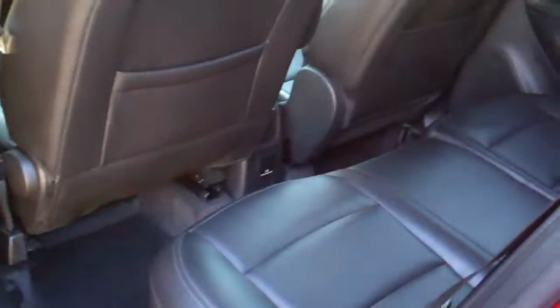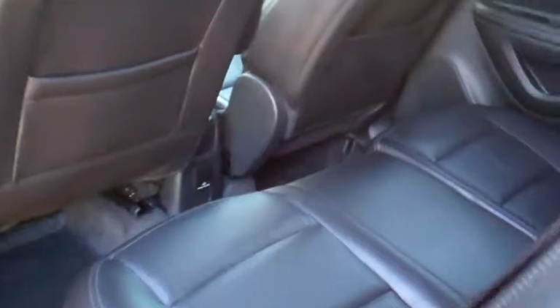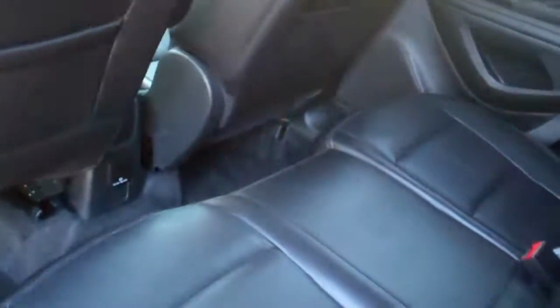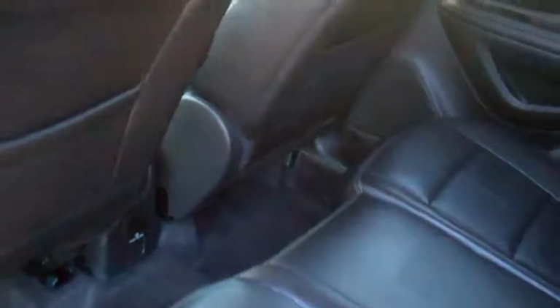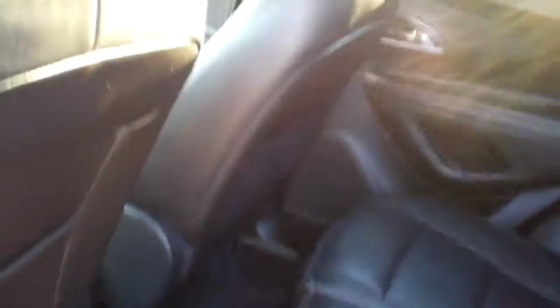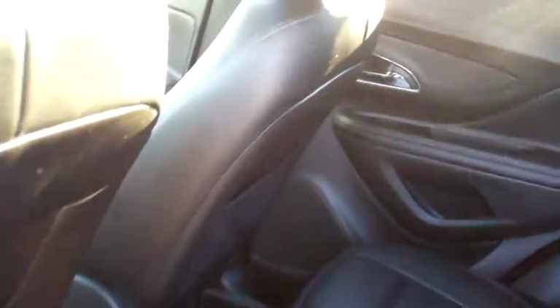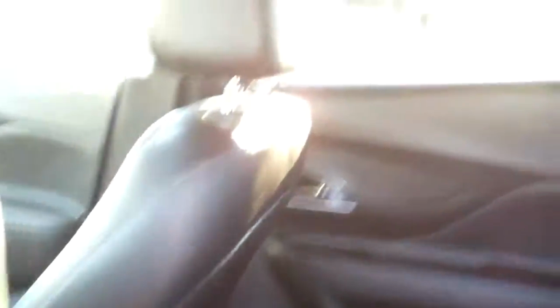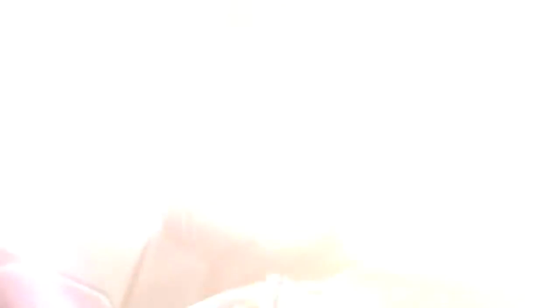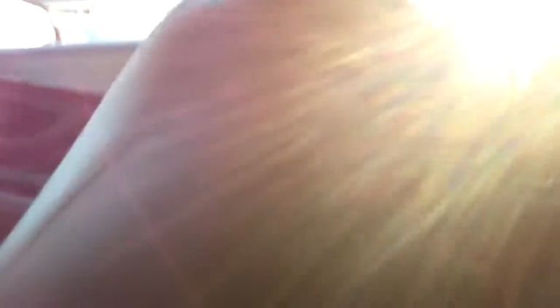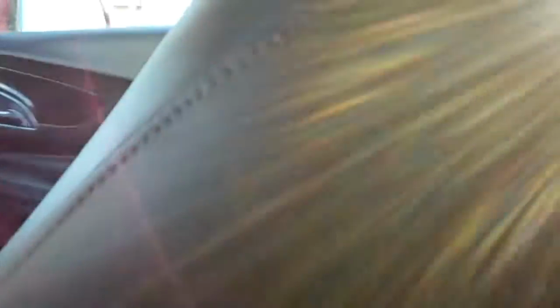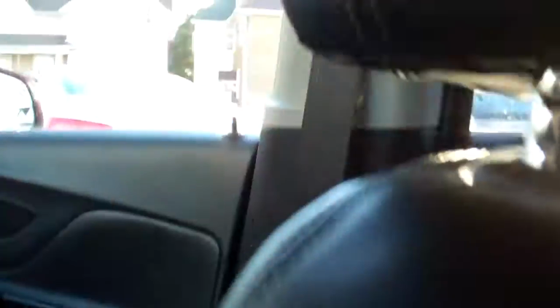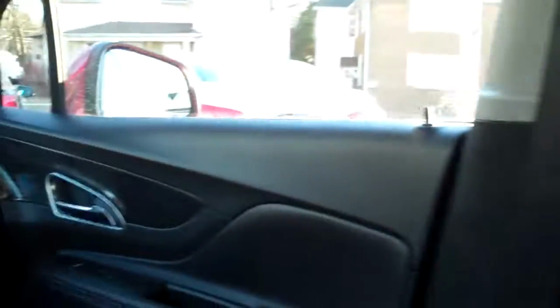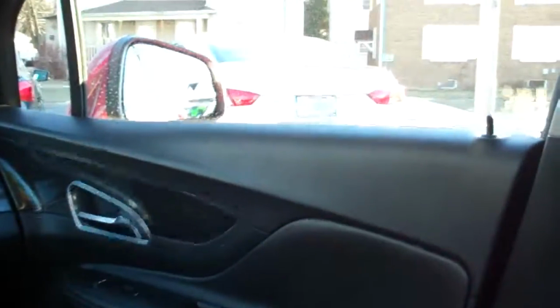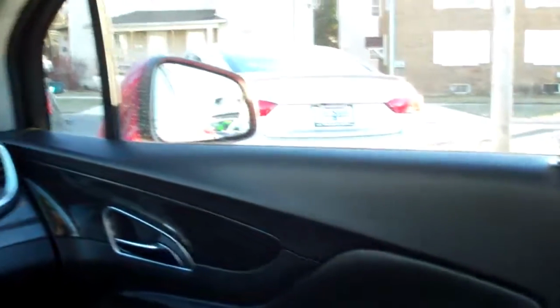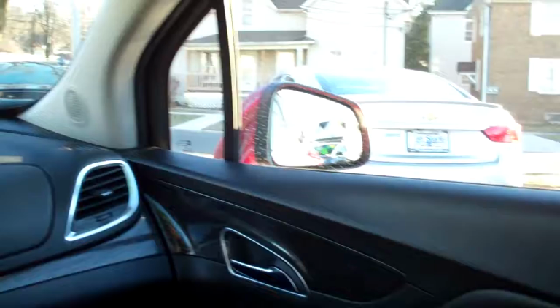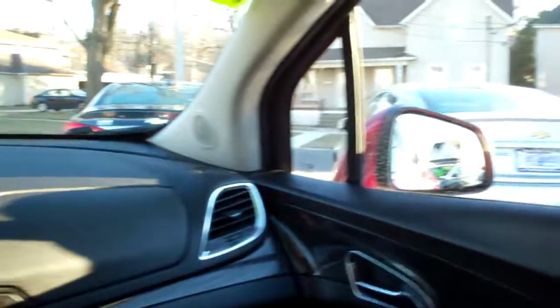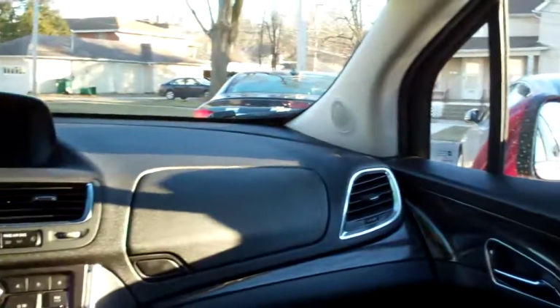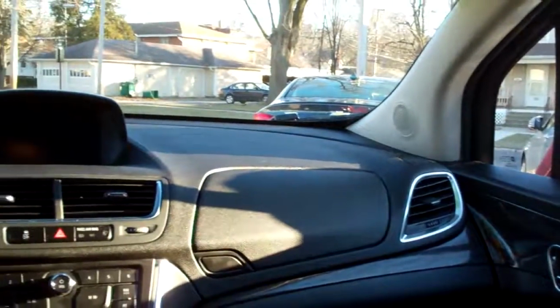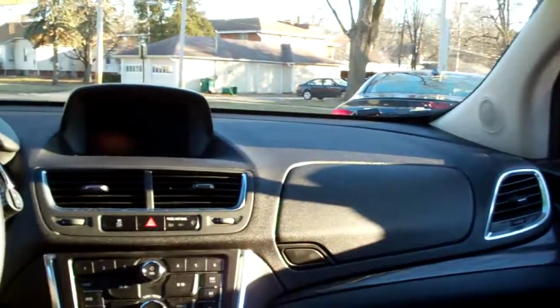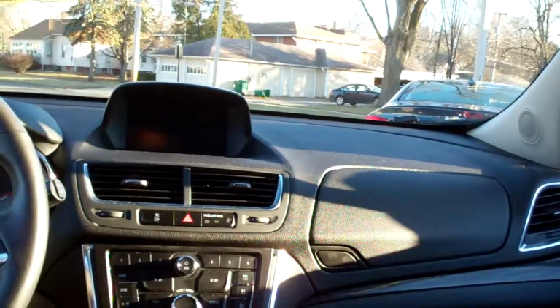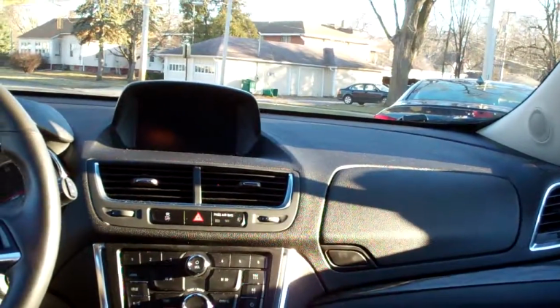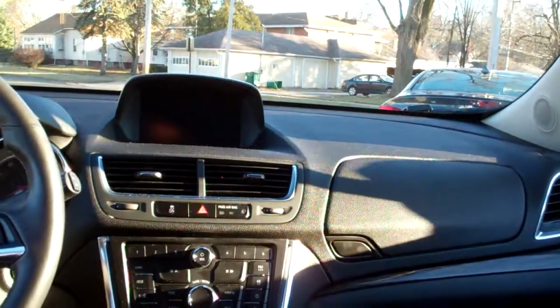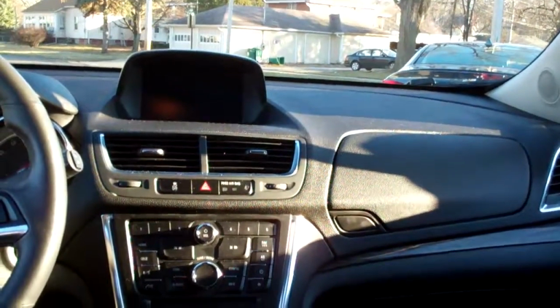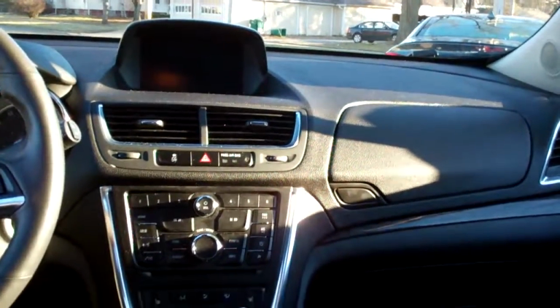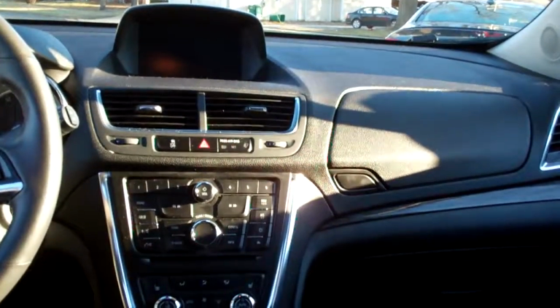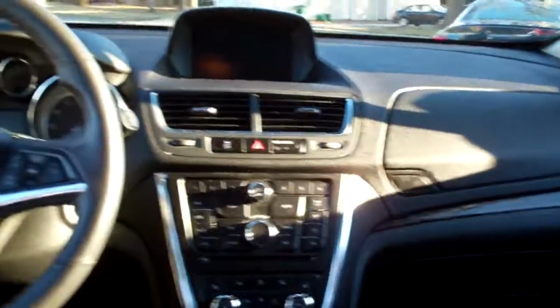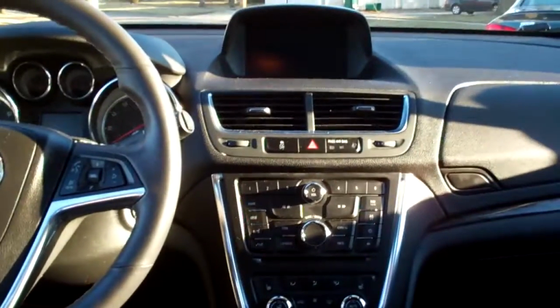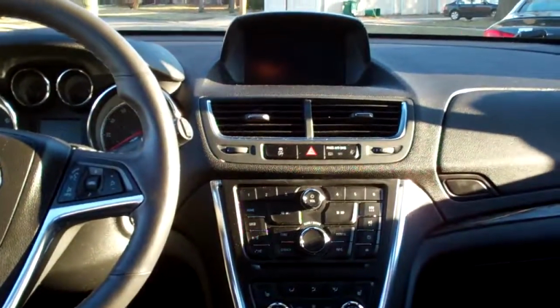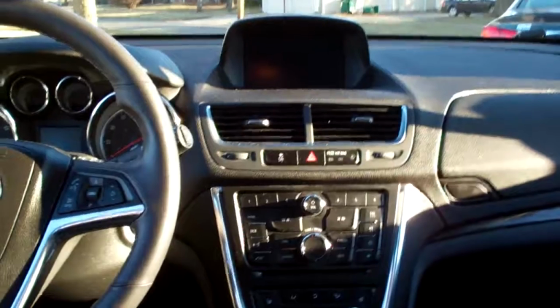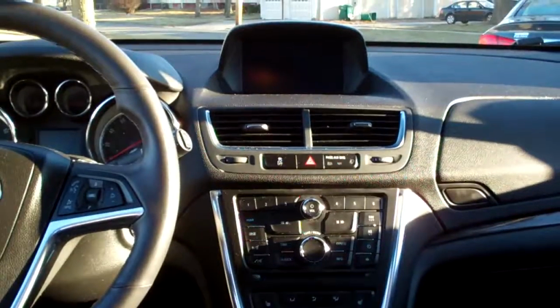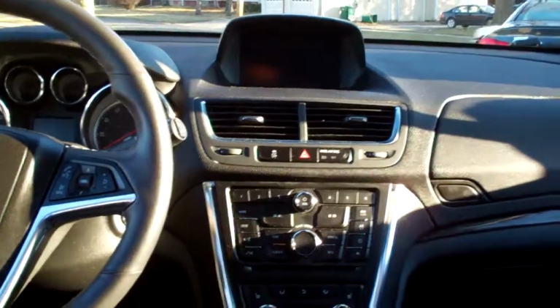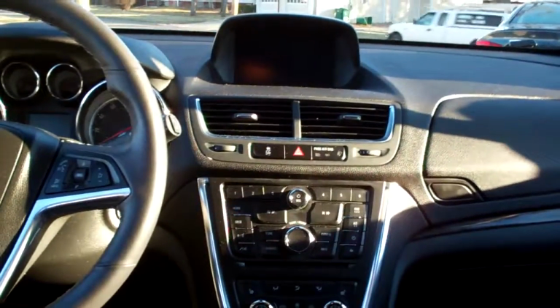Nice black leather, nice and clean in here. Not bad room back here, actually. Wood trim throughout the car. AM, FM, CD, satellite radio. Backup camera shows up in that screen up there.